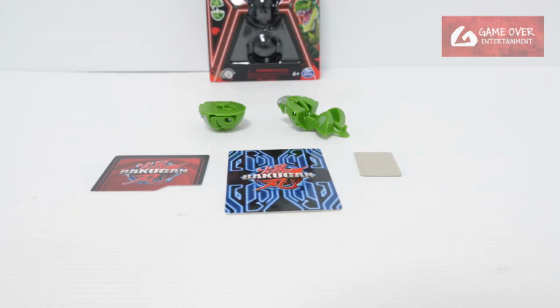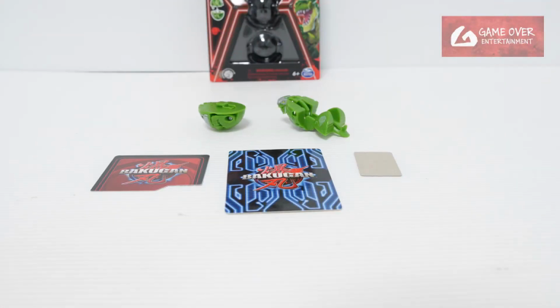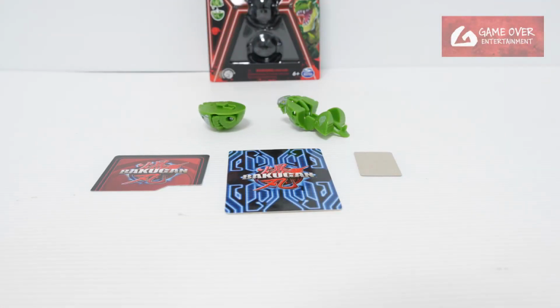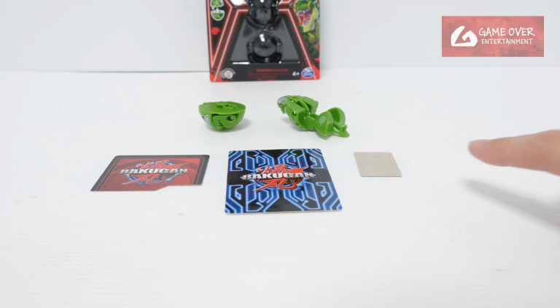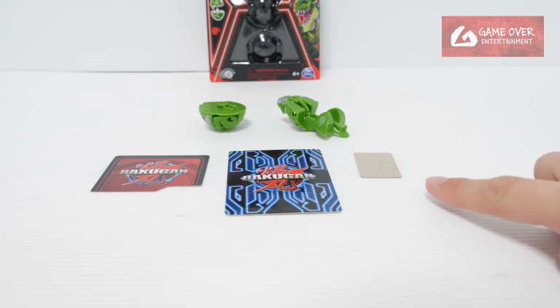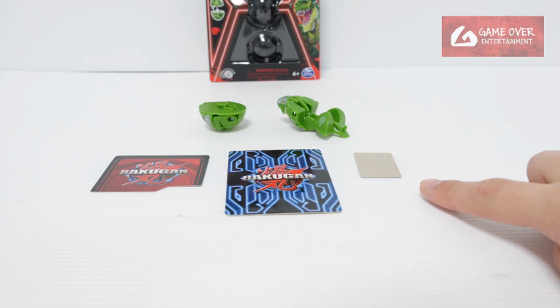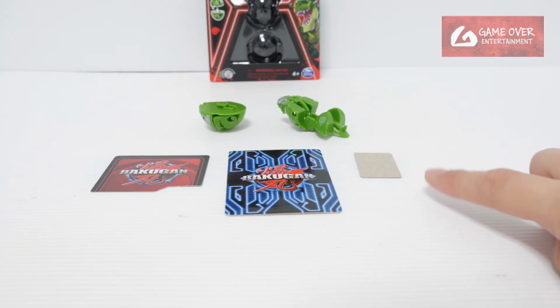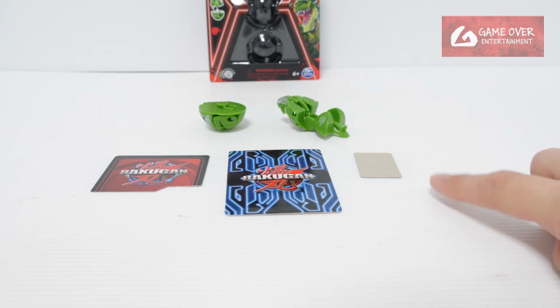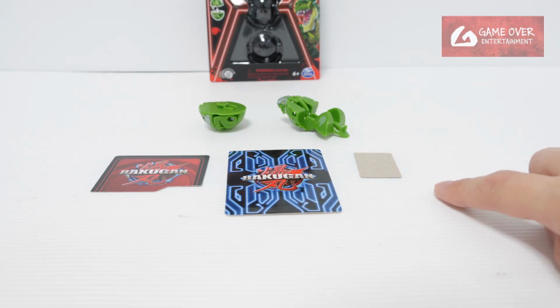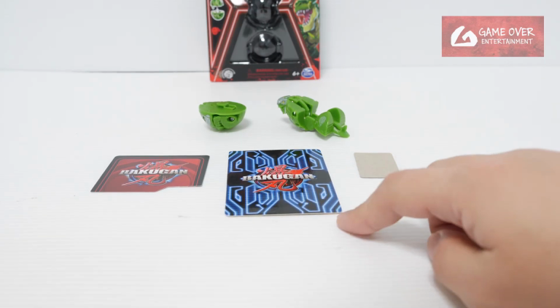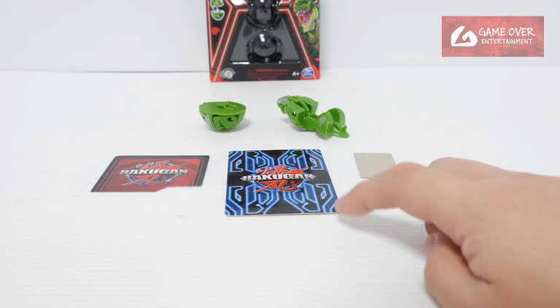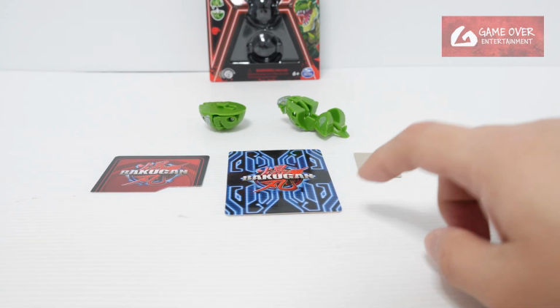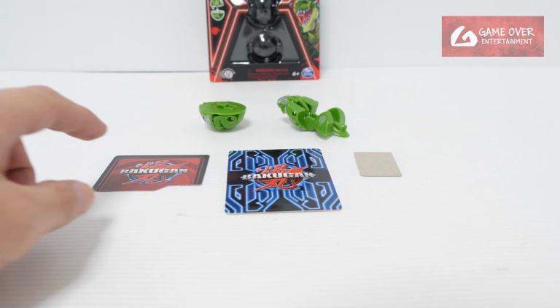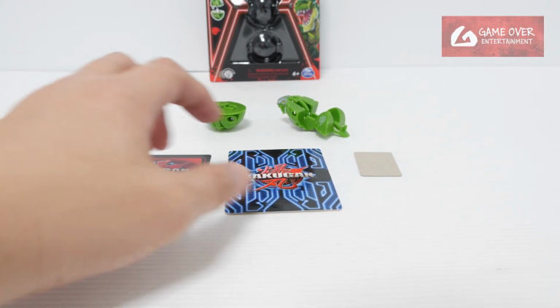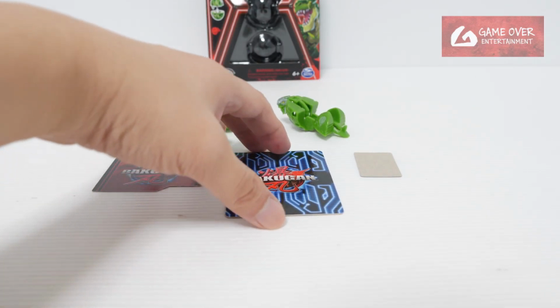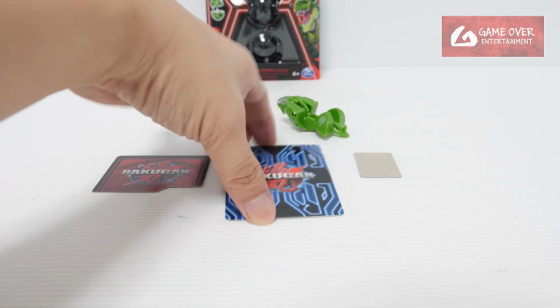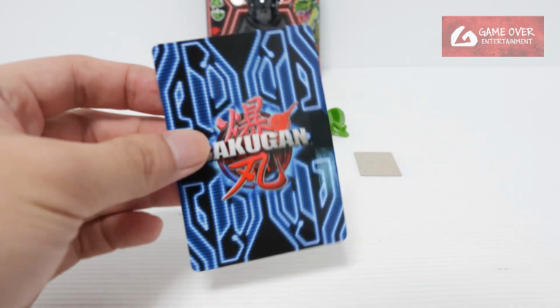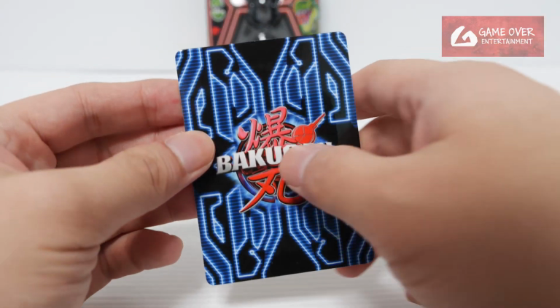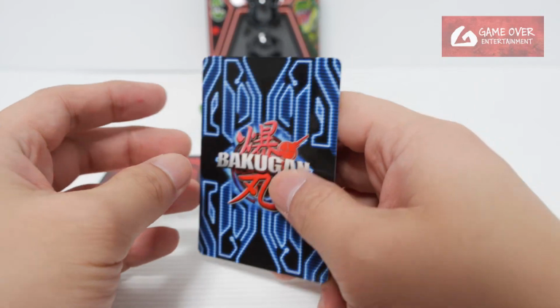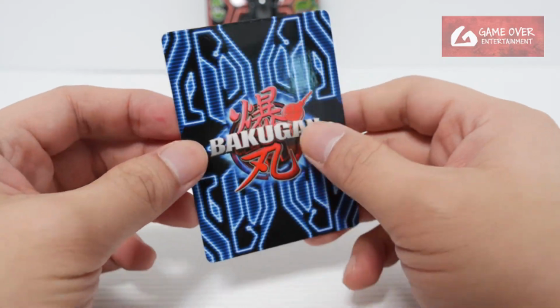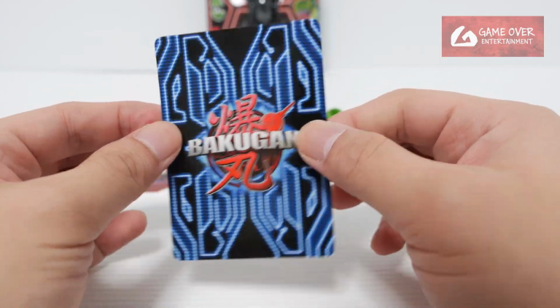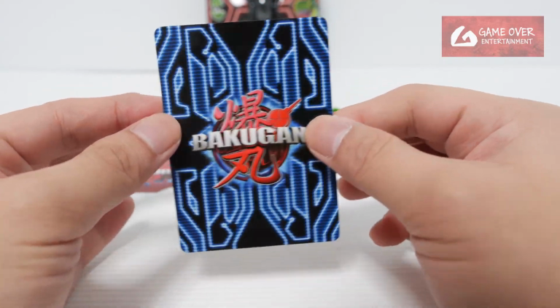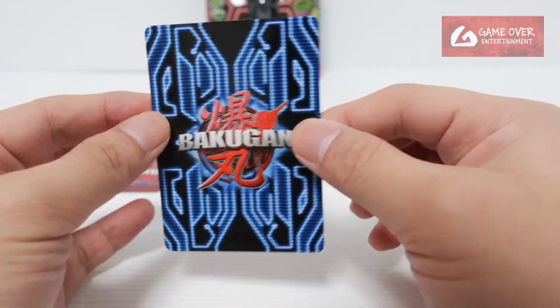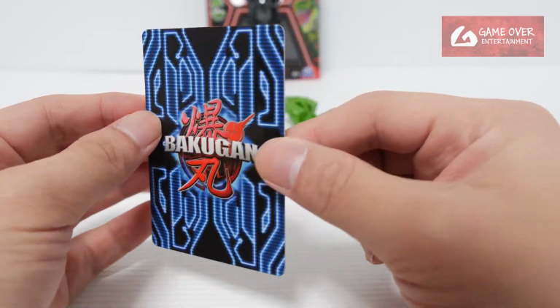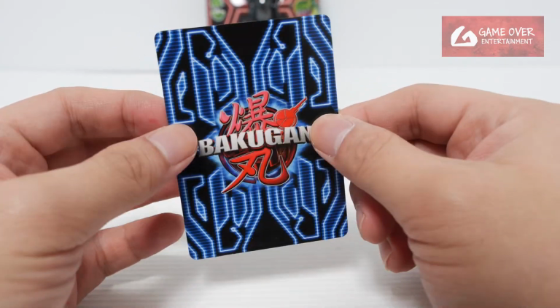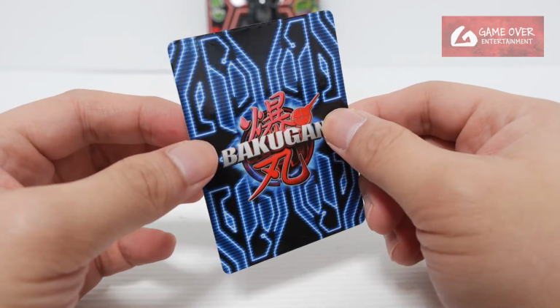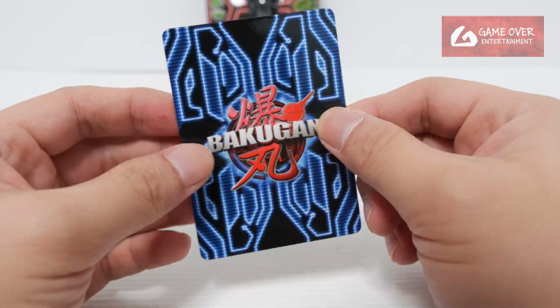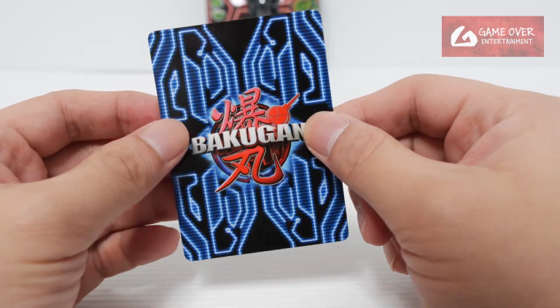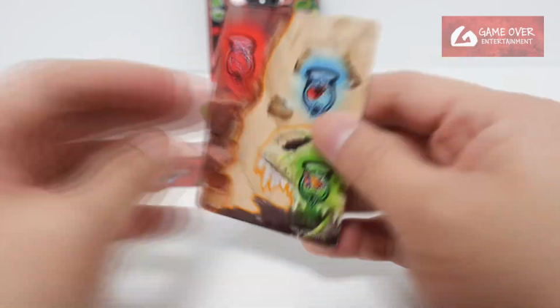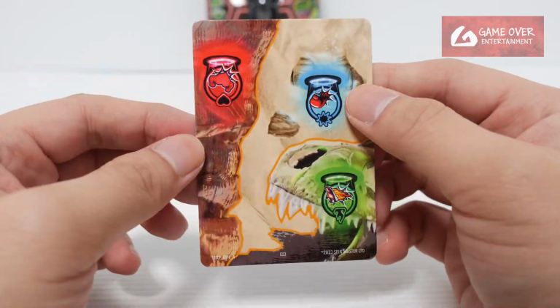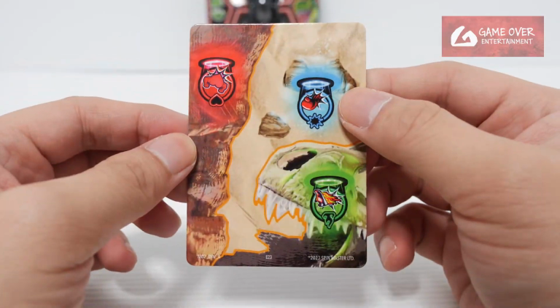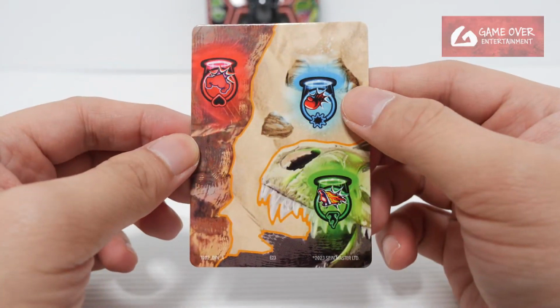So what's included? We have our Roblox code, our gate card, and our Bakugan card. Remember this is Wave 2 so we will have a new map. I hoped it would be a dinosaur map — and yeah, it's a dinosaur map!